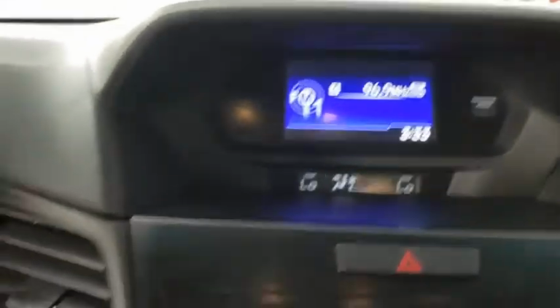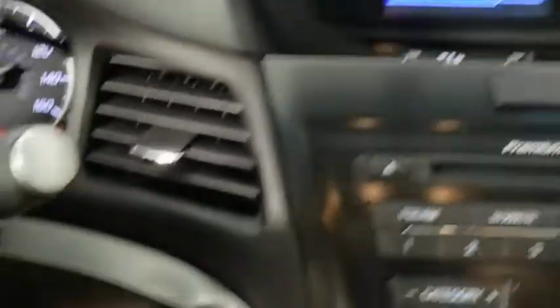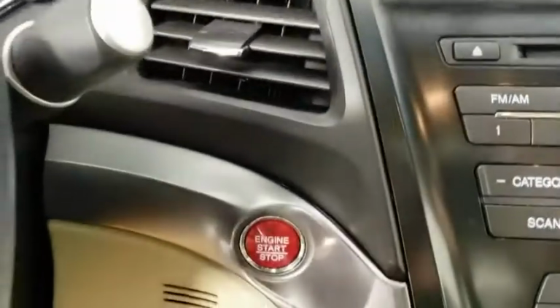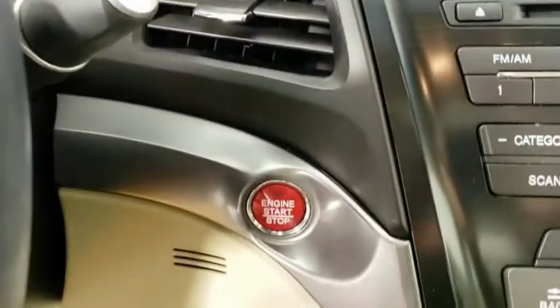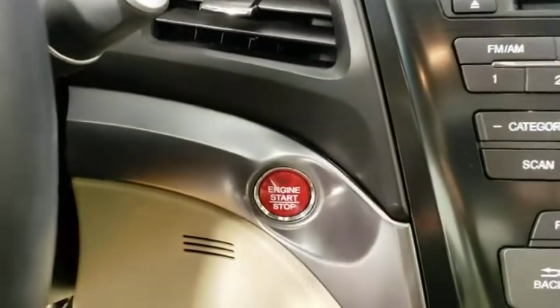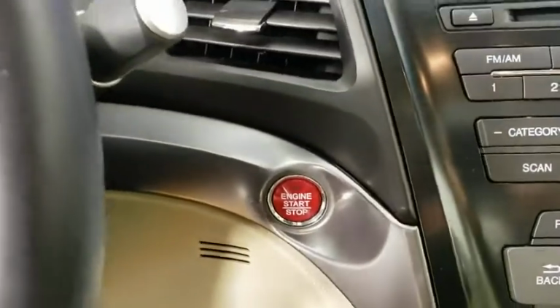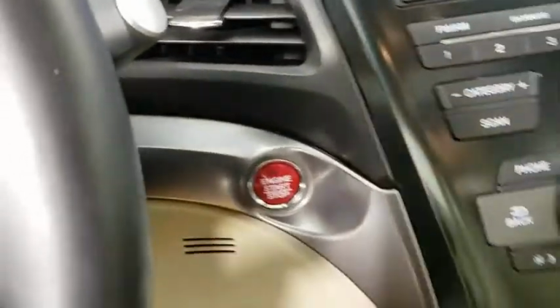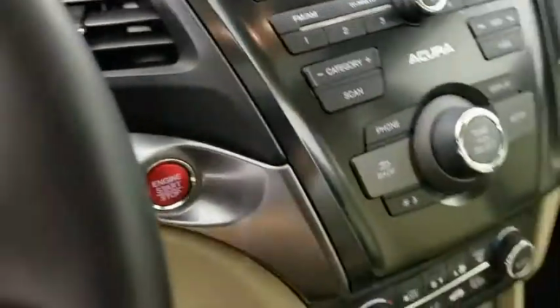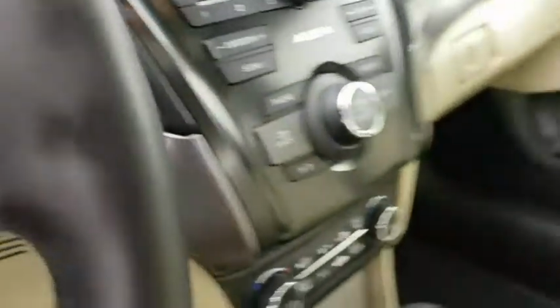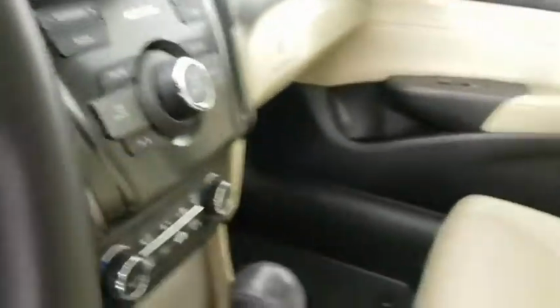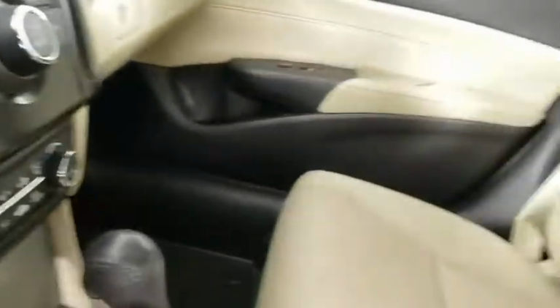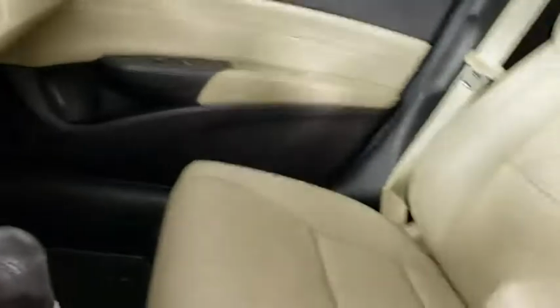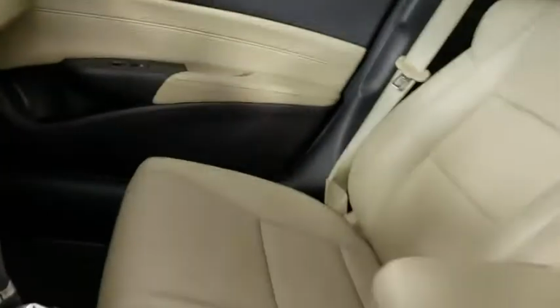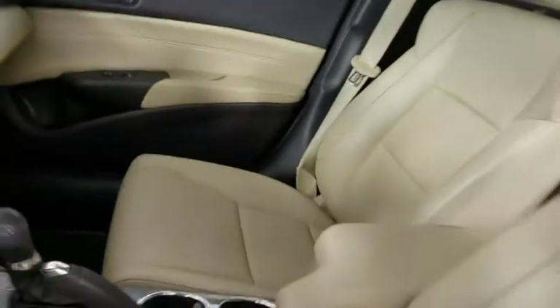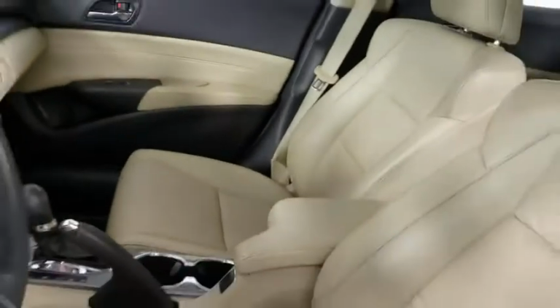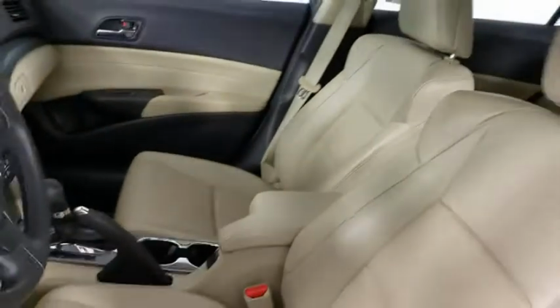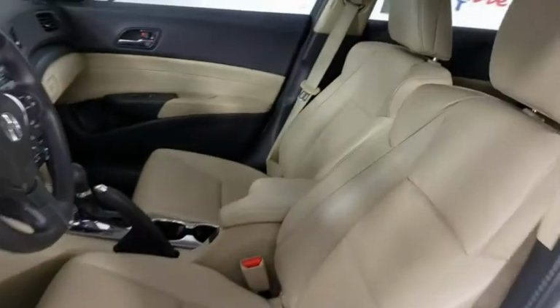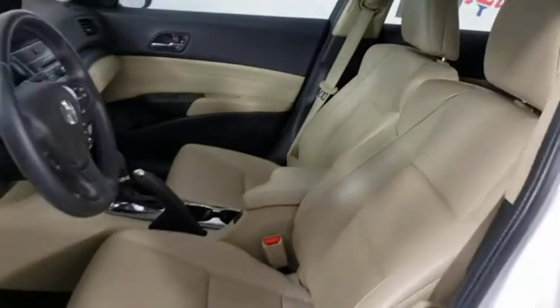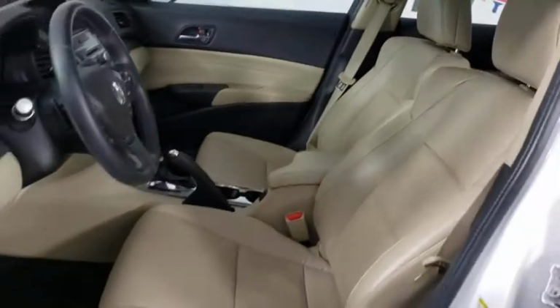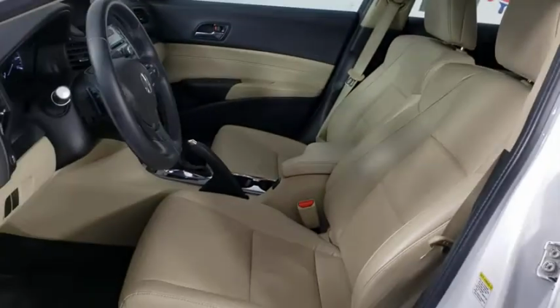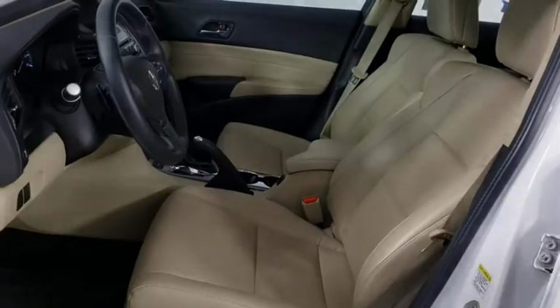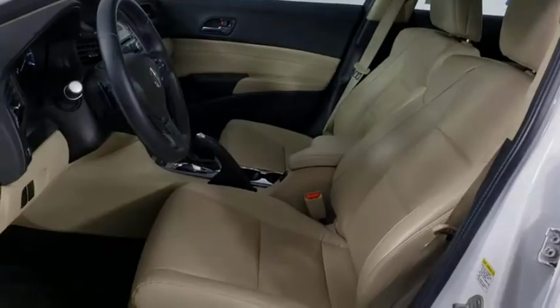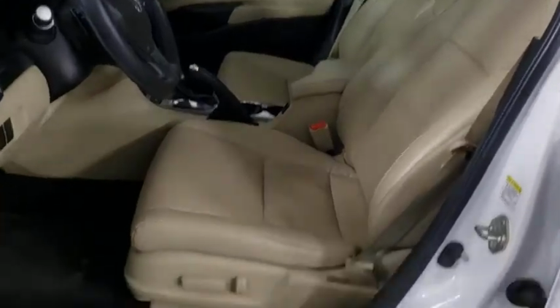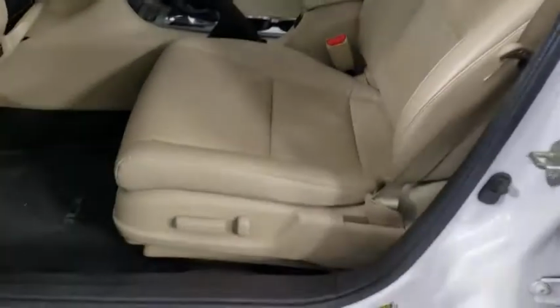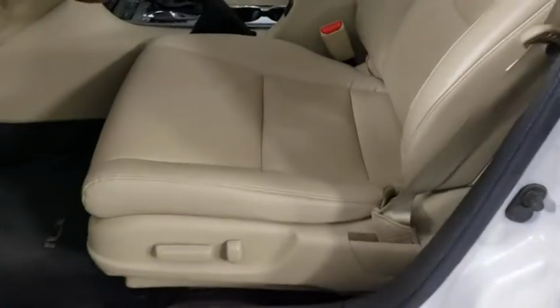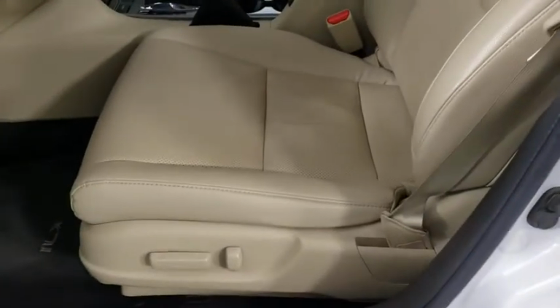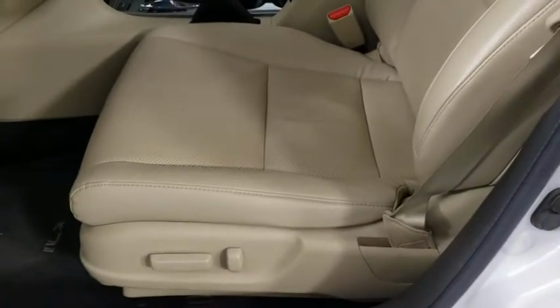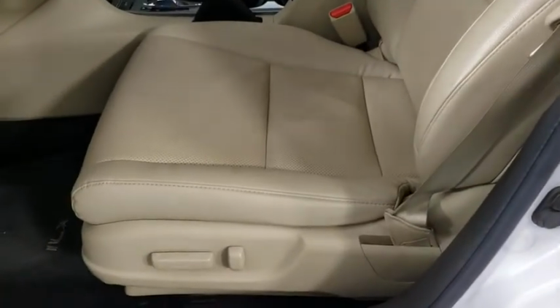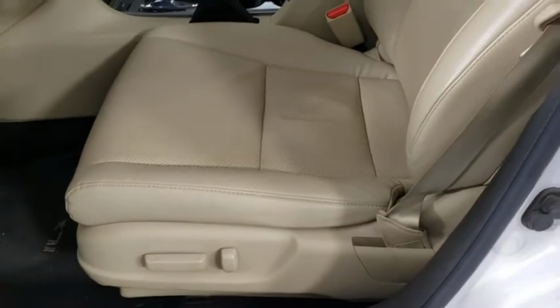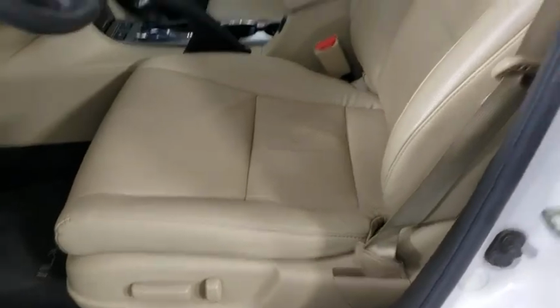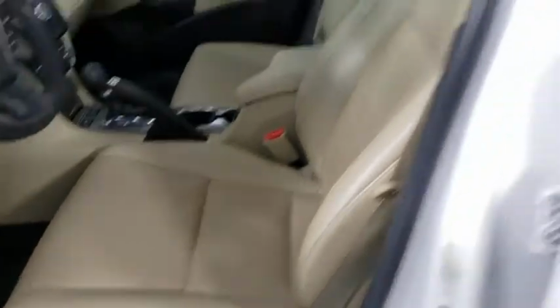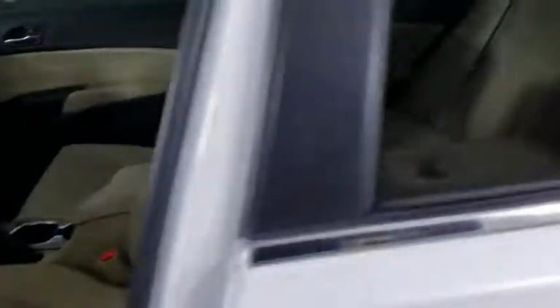Security system, electronic stability control, heated front seat, trip computer, panic alarm, brake assist, power moonroof, tachometer, remote keyless entry.